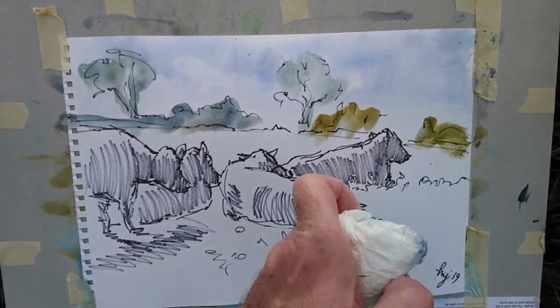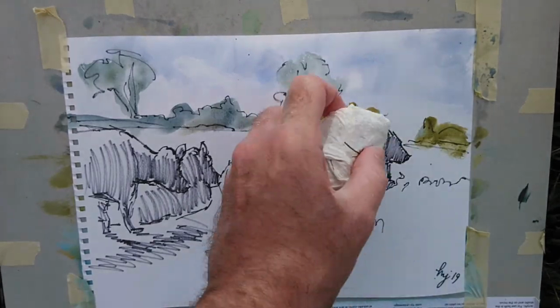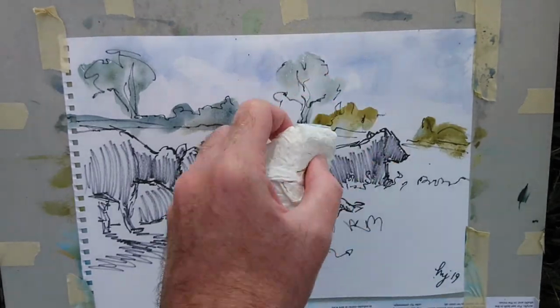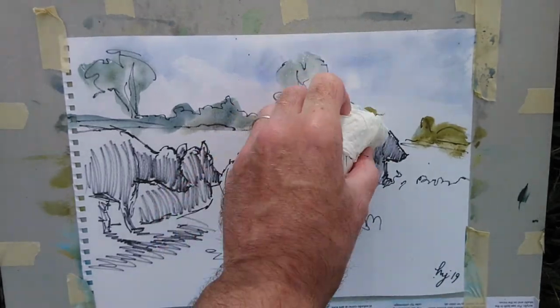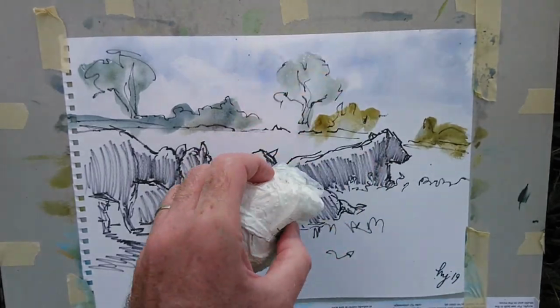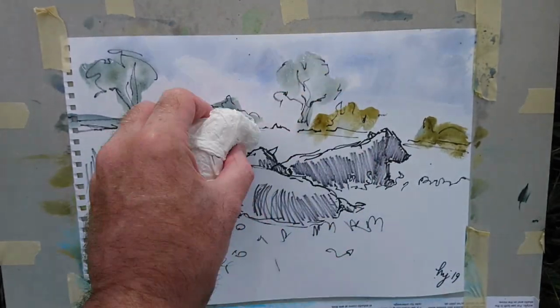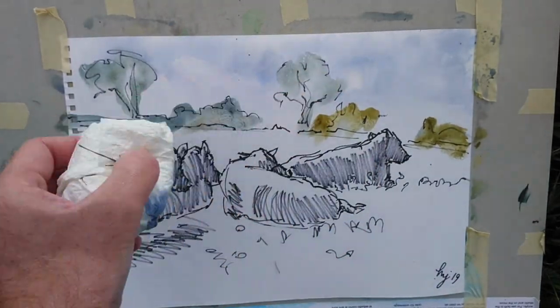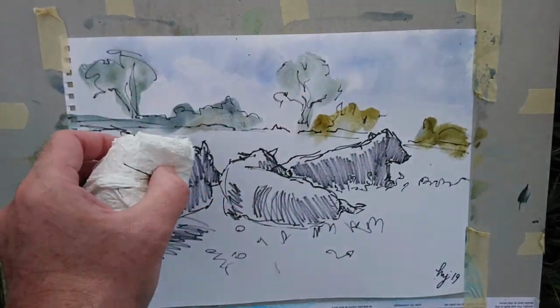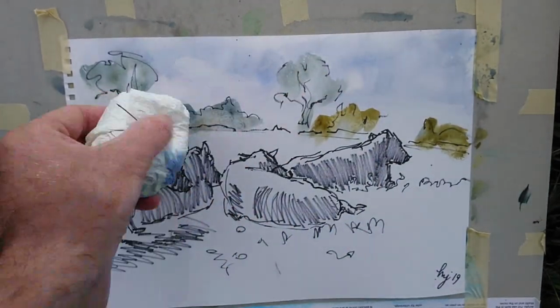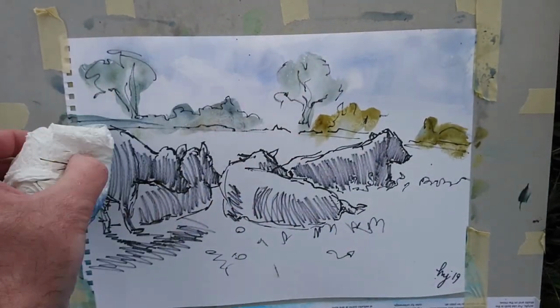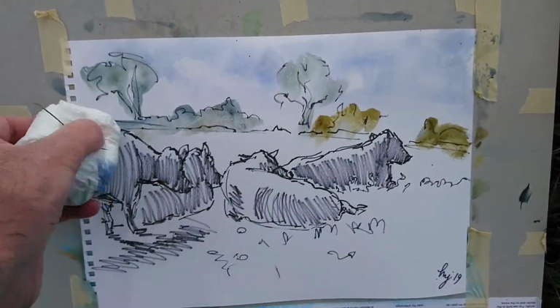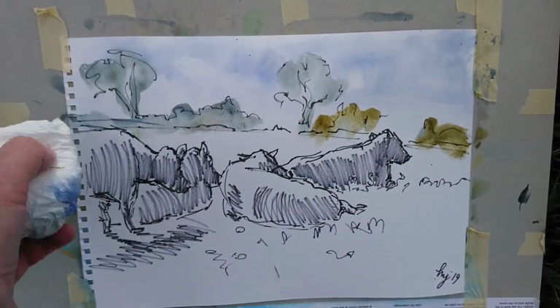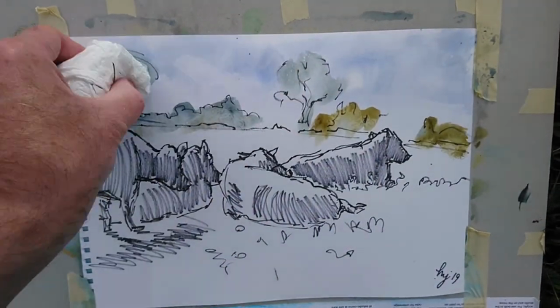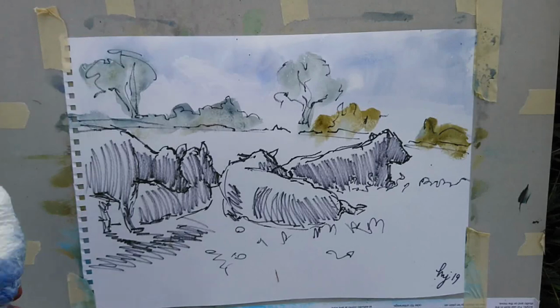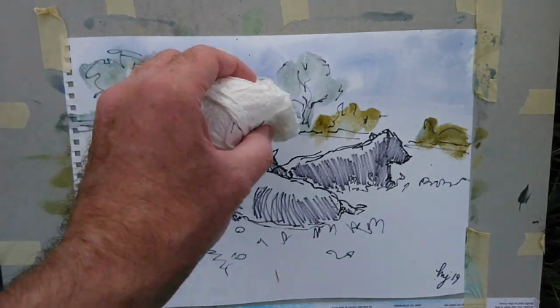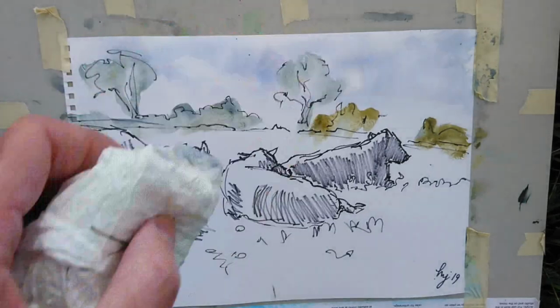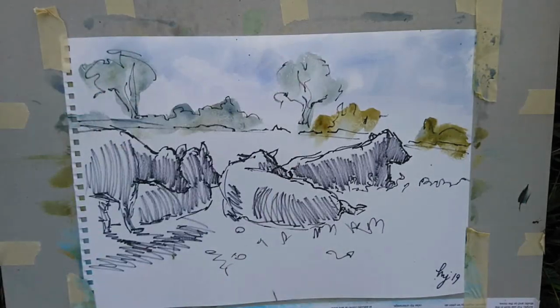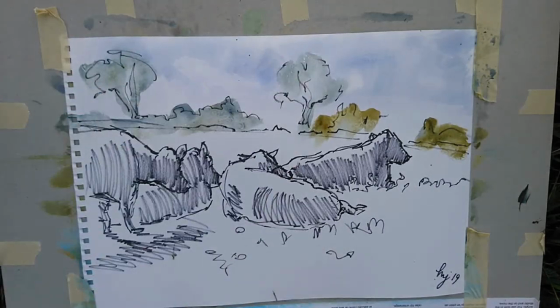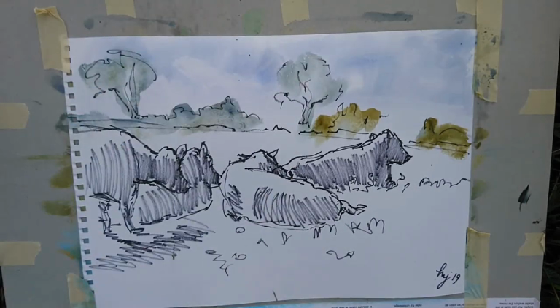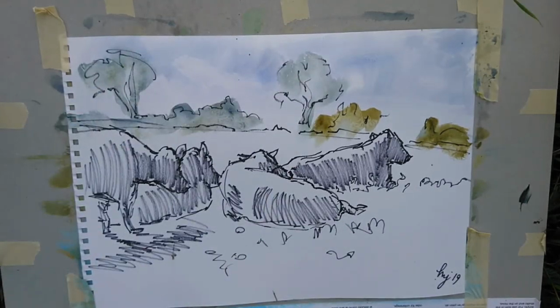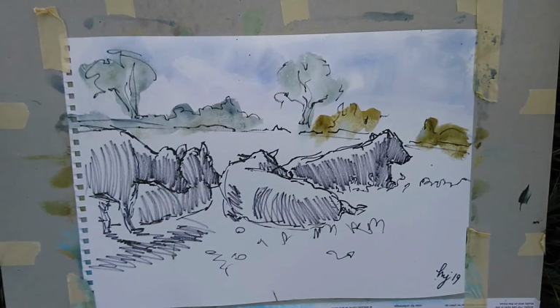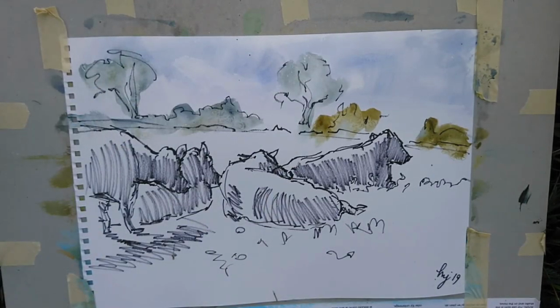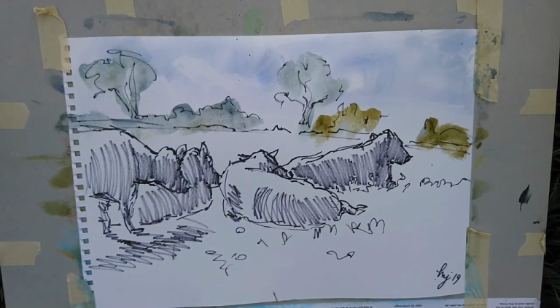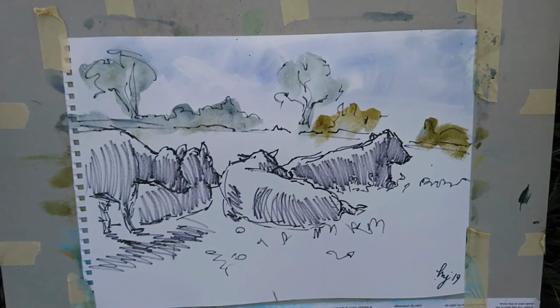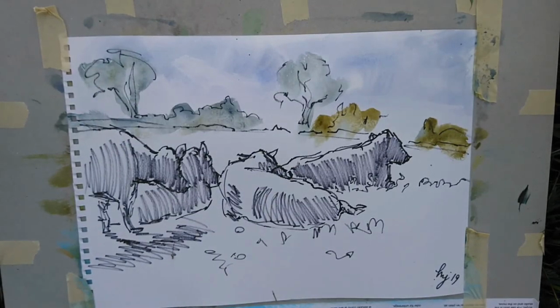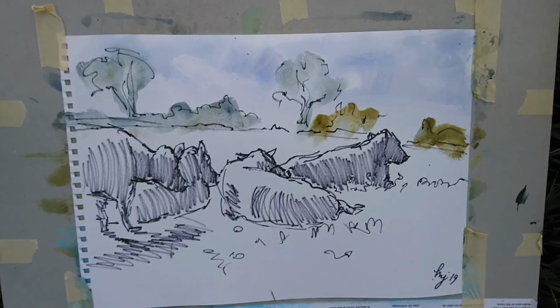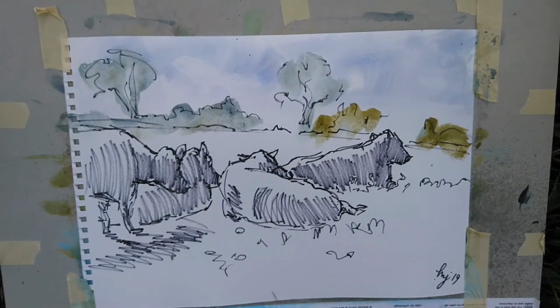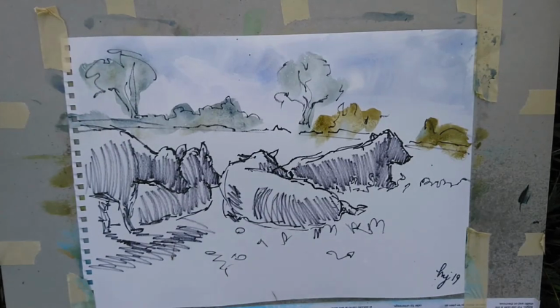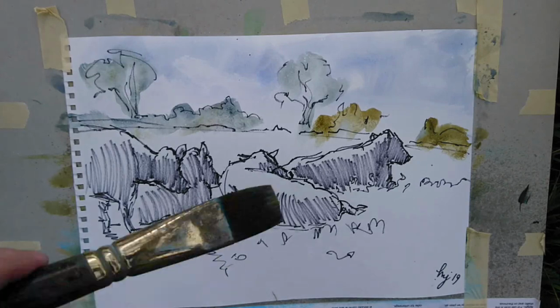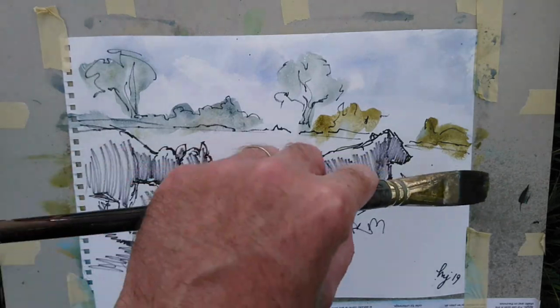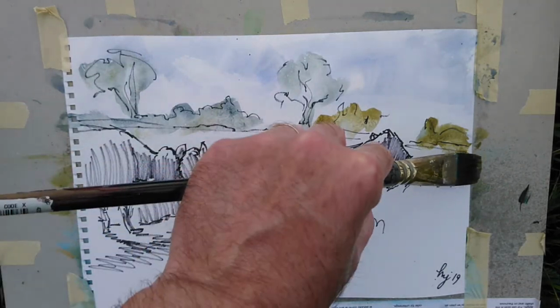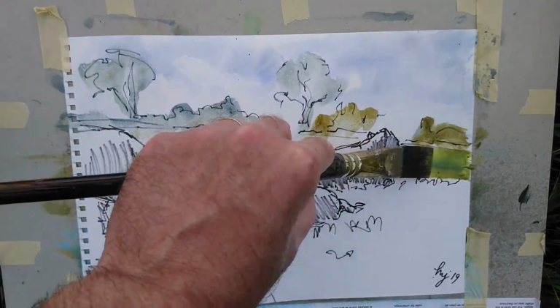And you can see I've changed my greens from kind of bluey greens to the warmer ochre green on the right. And again, I've lifted some of that off to just make it a bit fainter, push it off into the distance a bit.